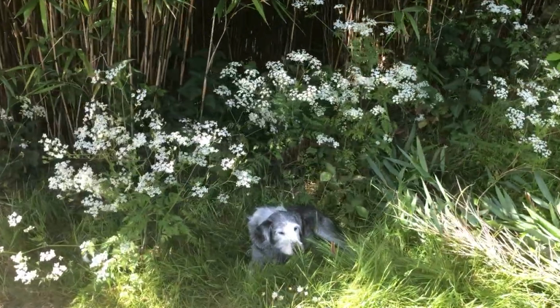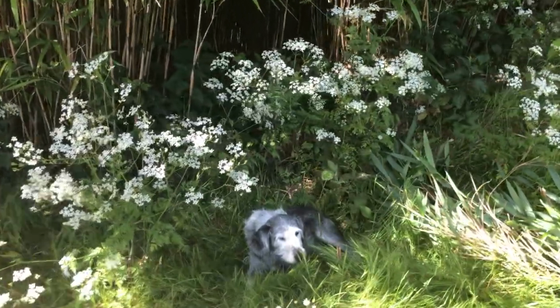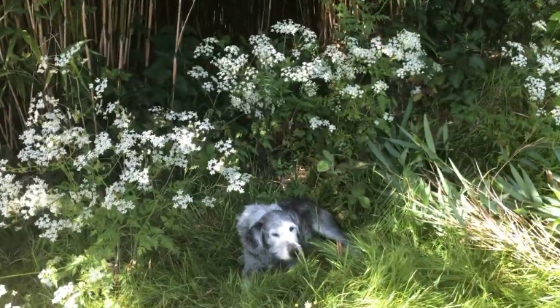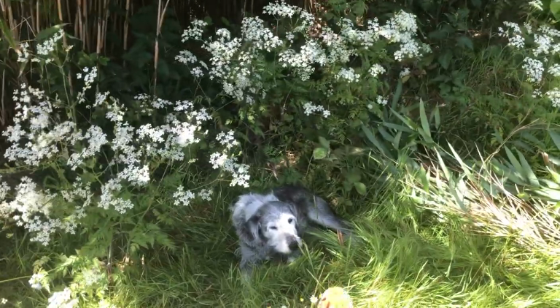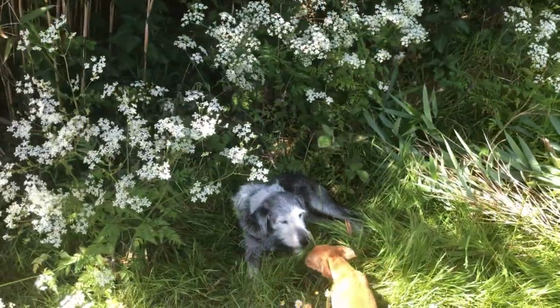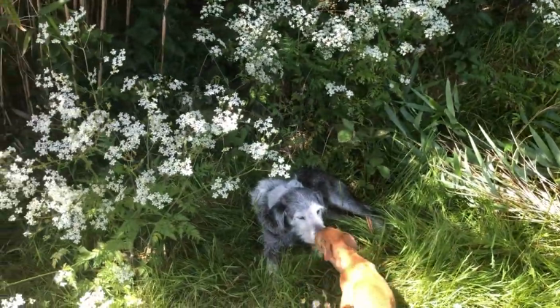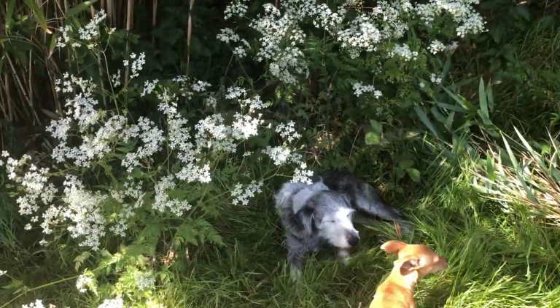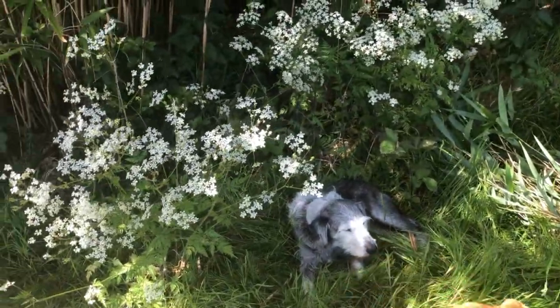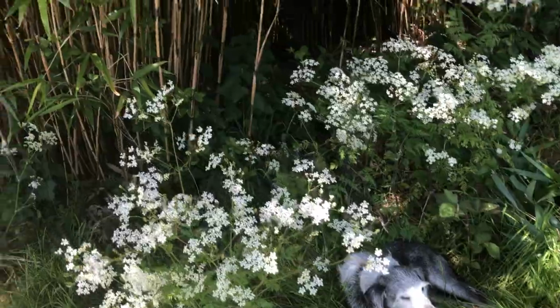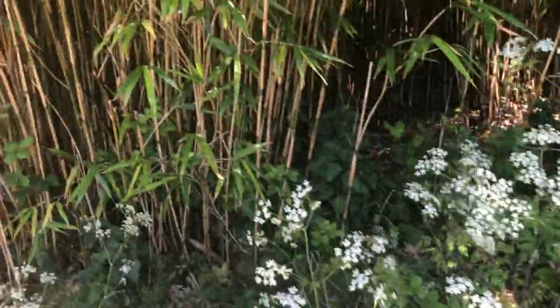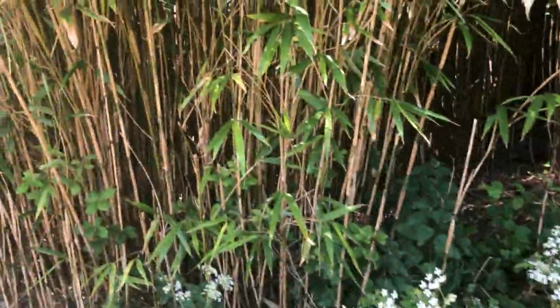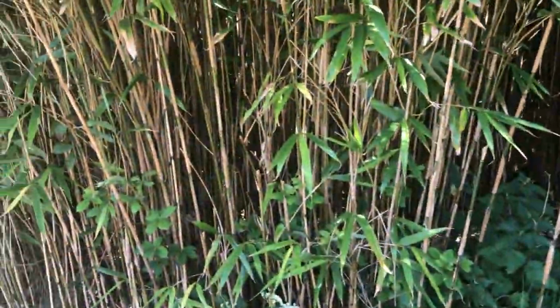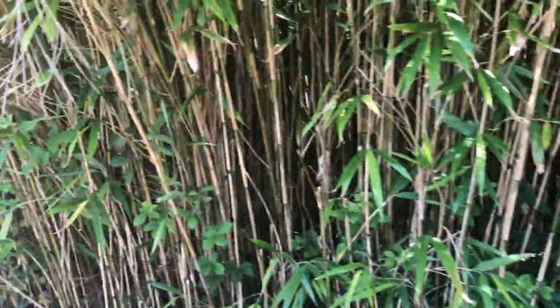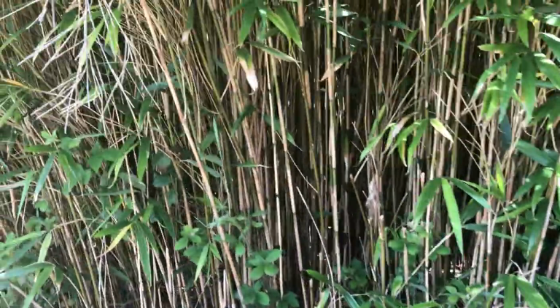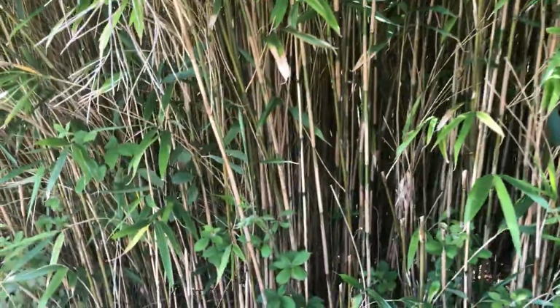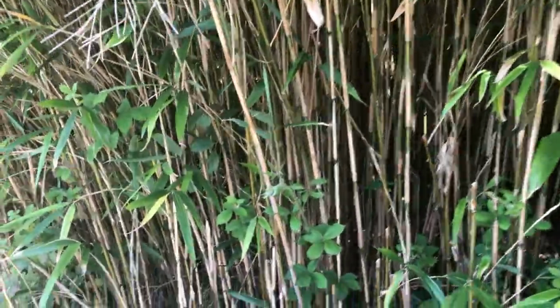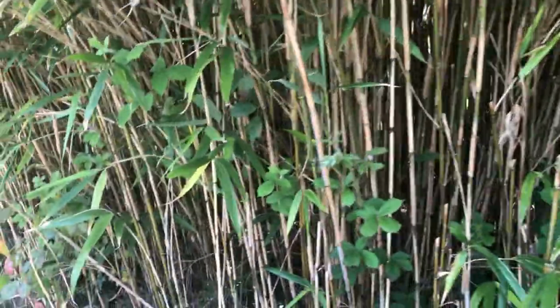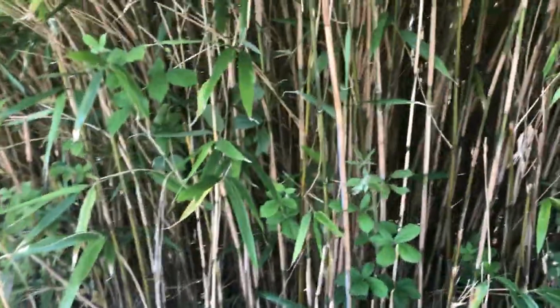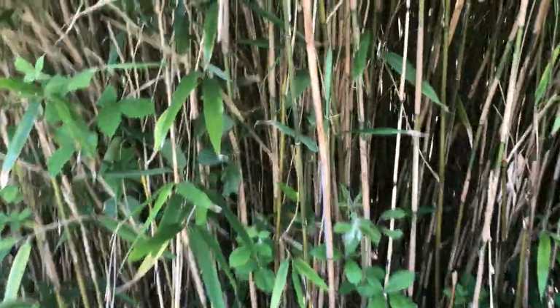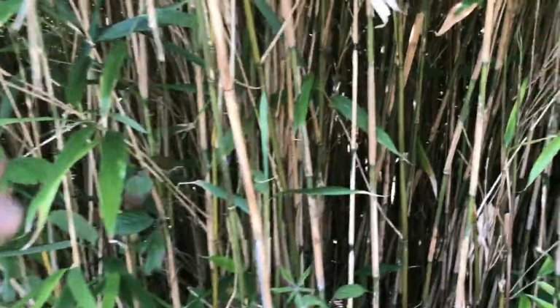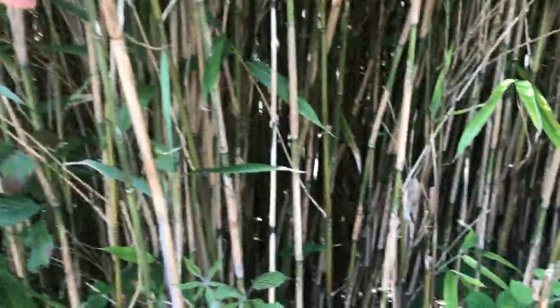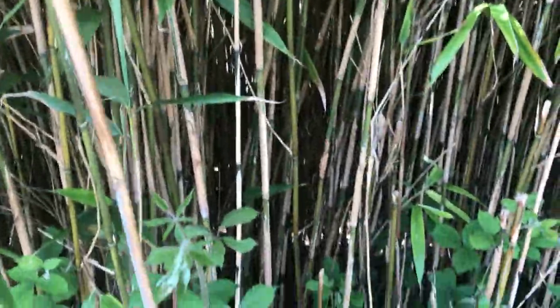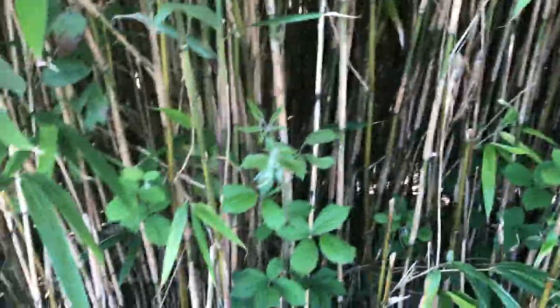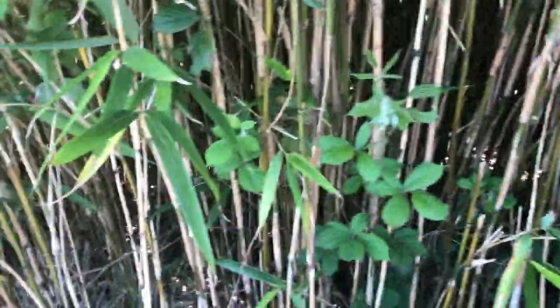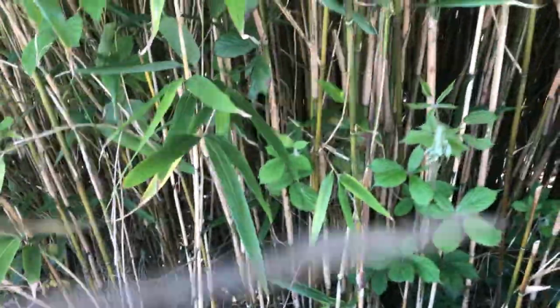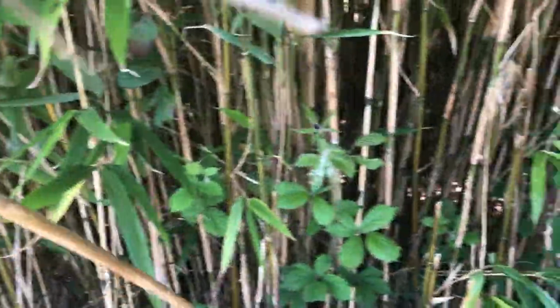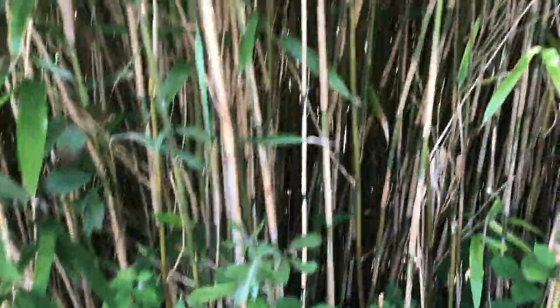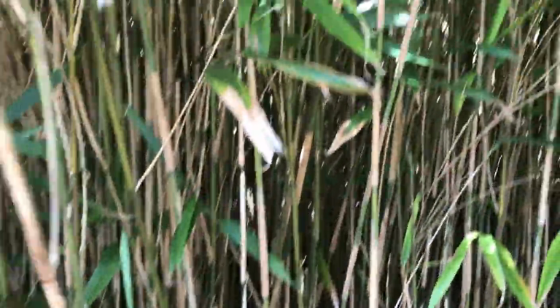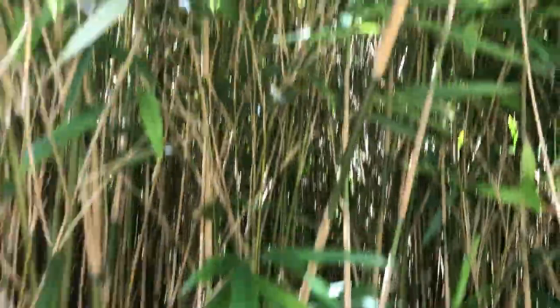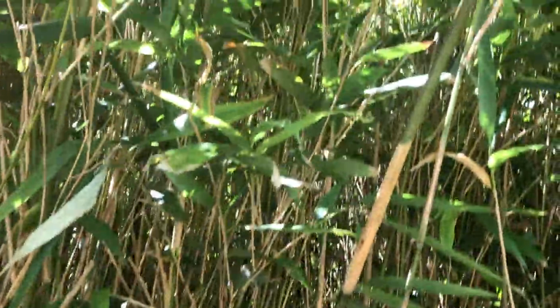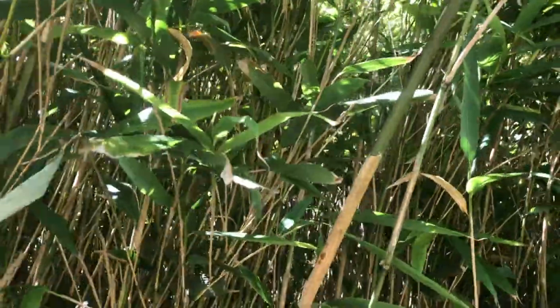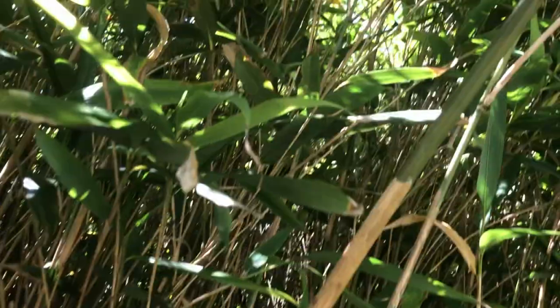Peppers lying down as I harvest the bamboo for the beans. The trick is the outside bamboos are smaller, thinner, and they don't grow as high — they're not as tall.